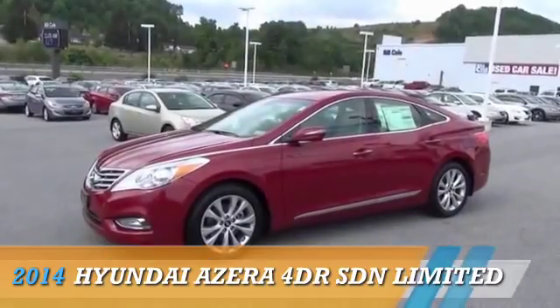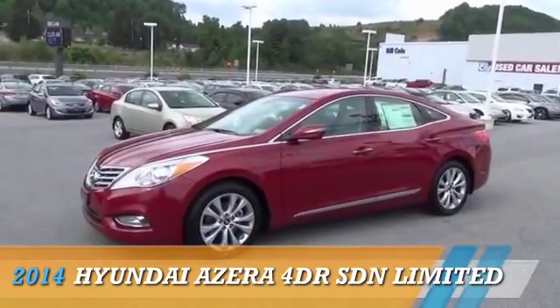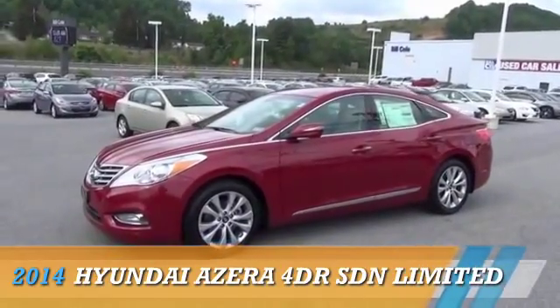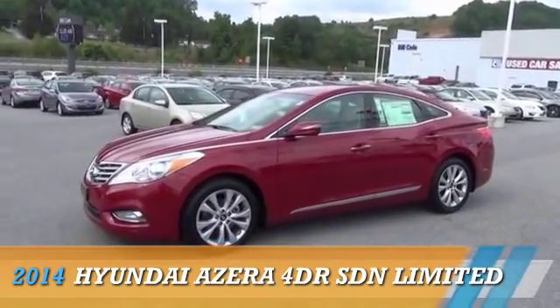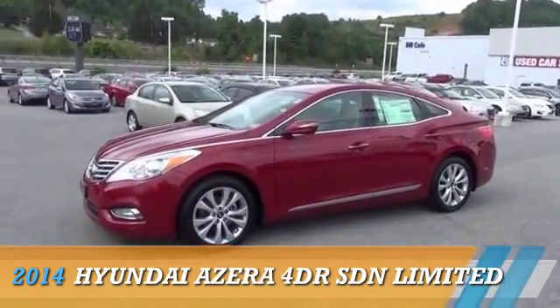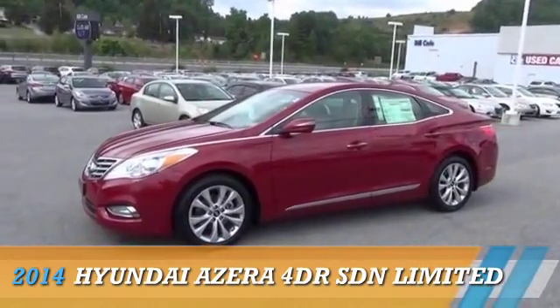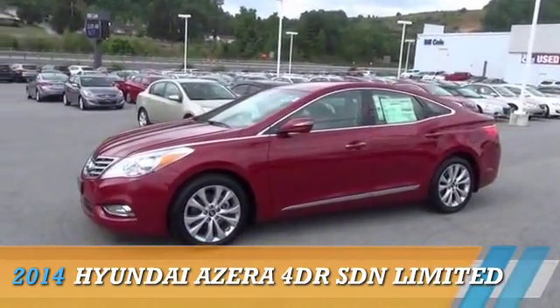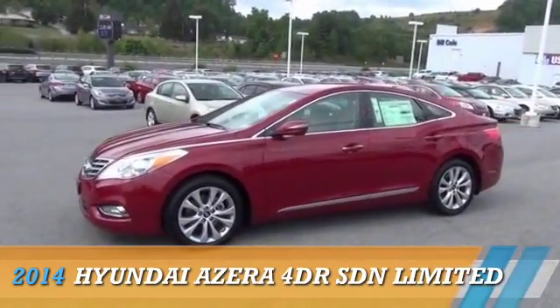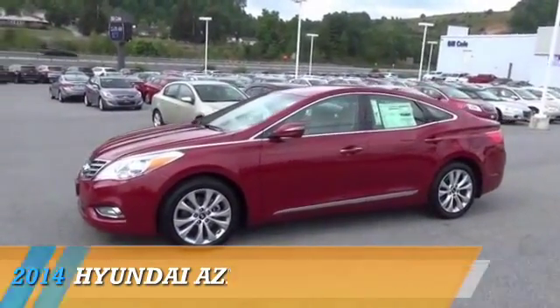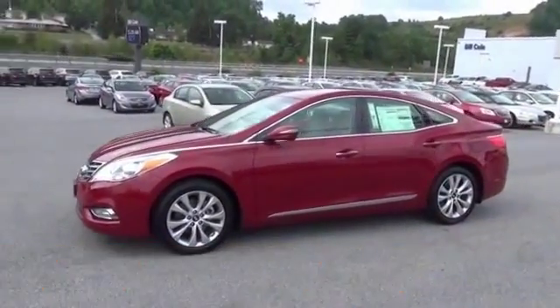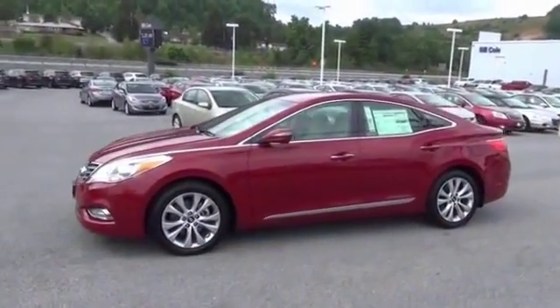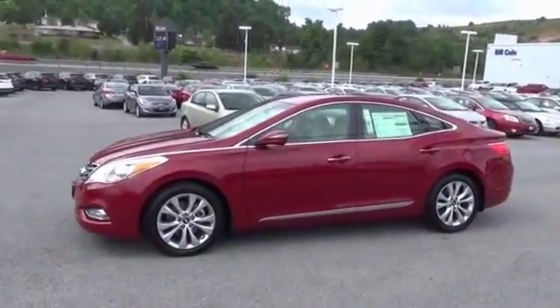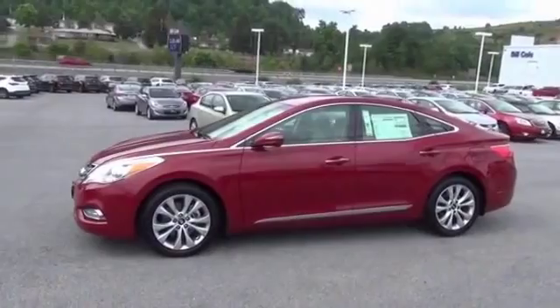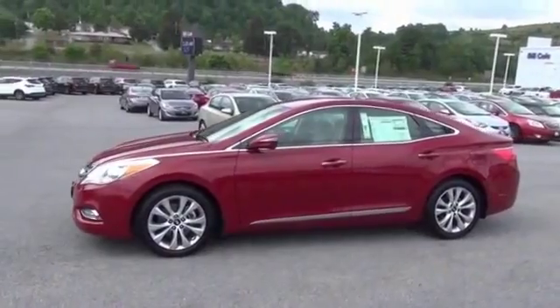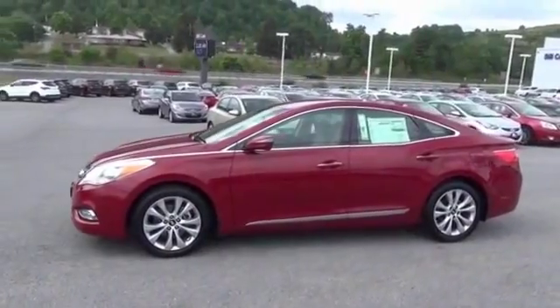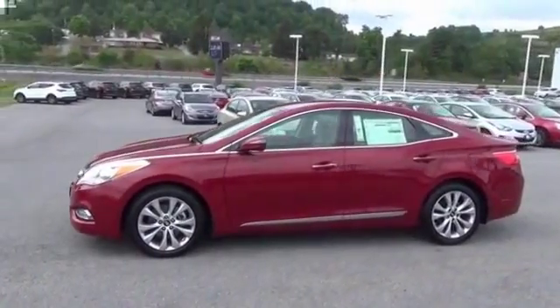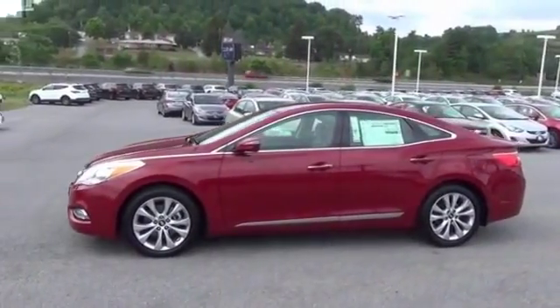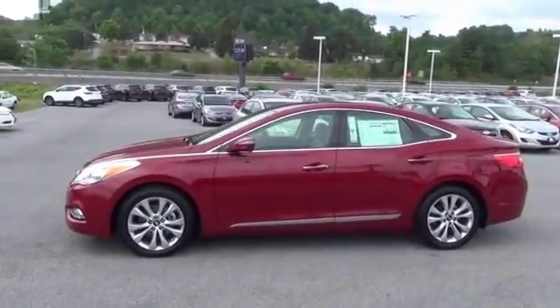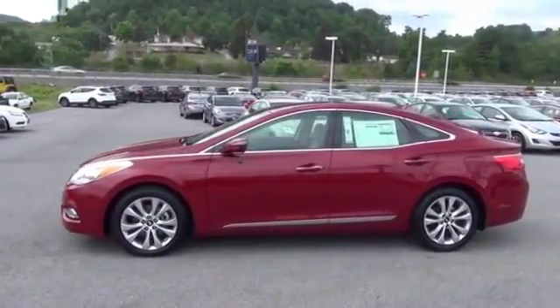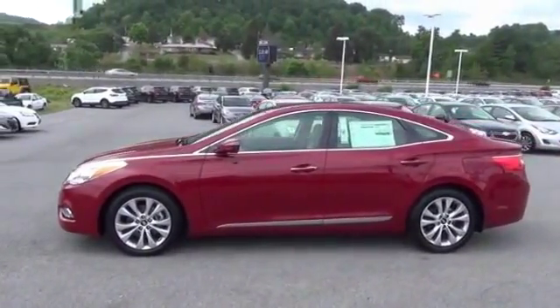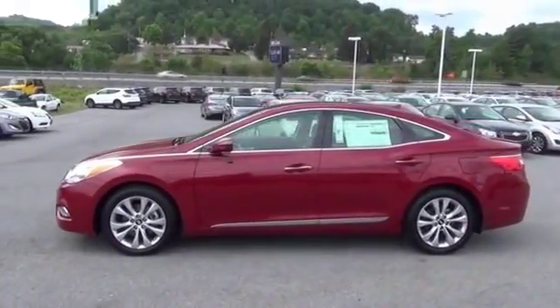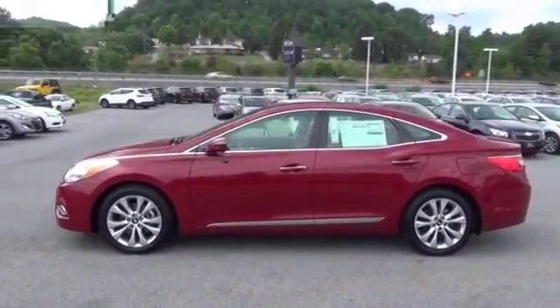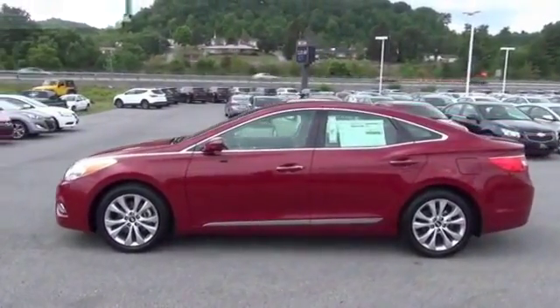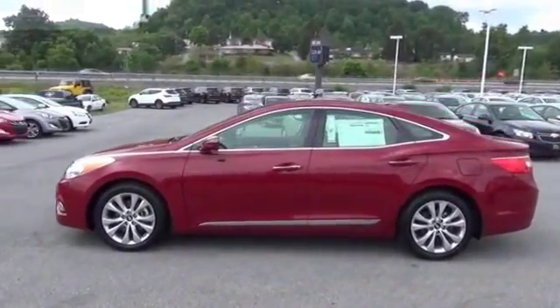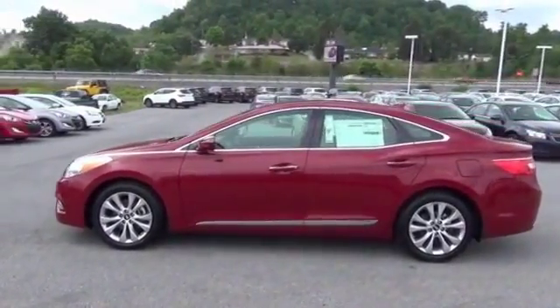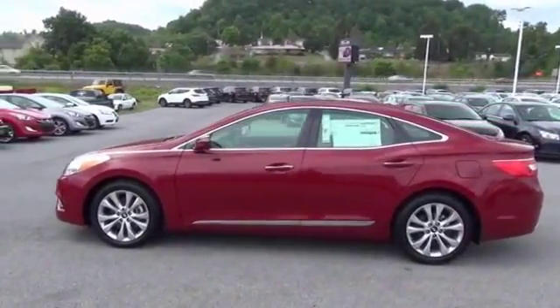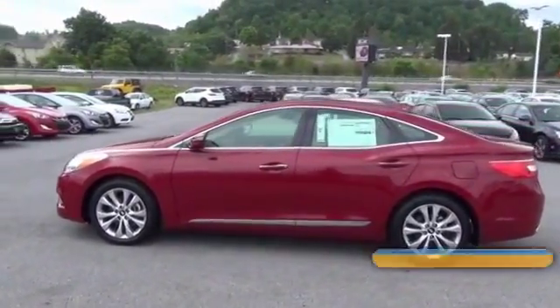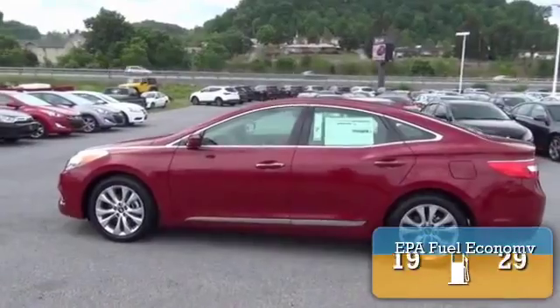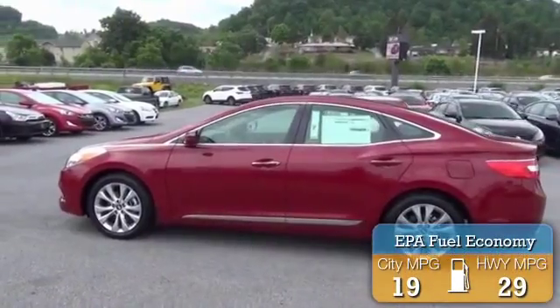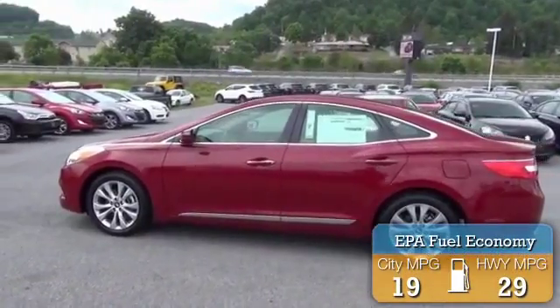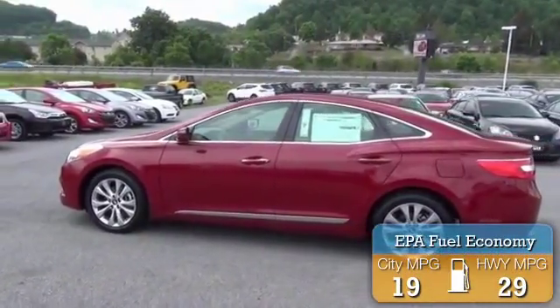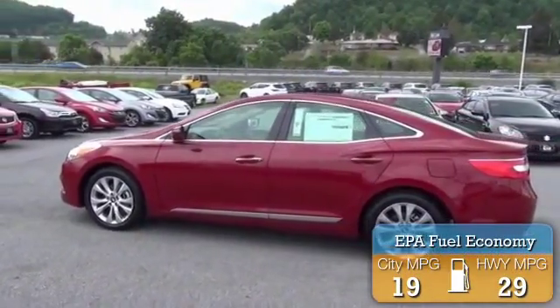Presenting the 2014 Hyundai Azera, powered by a front-wheel drive six-cylinder engine and an automatic transmission. Great fuel efficiency saves you money by requiring fewer trips to the gas station.